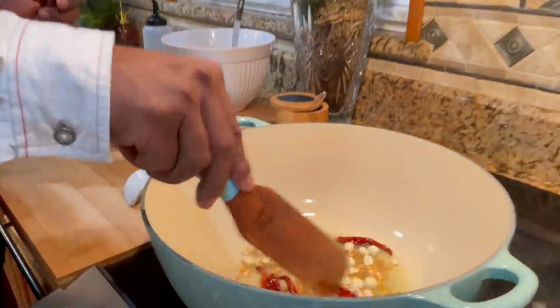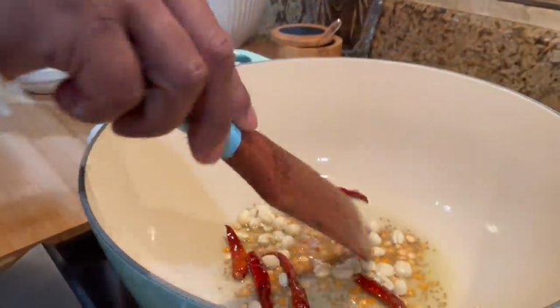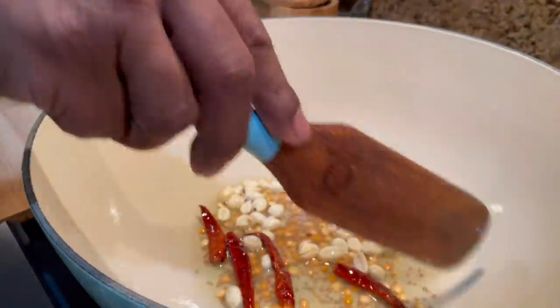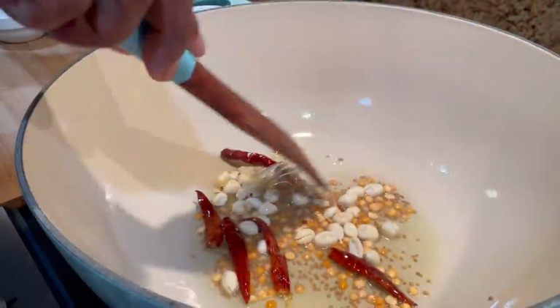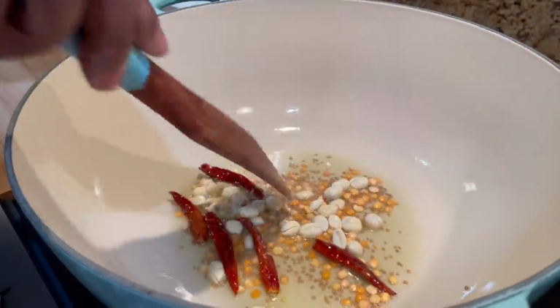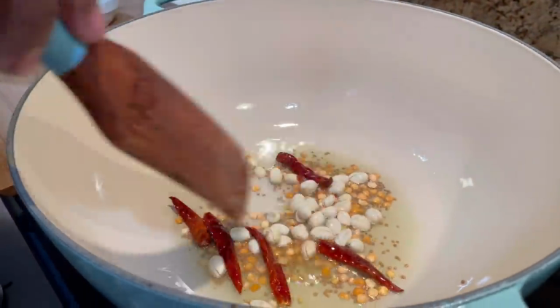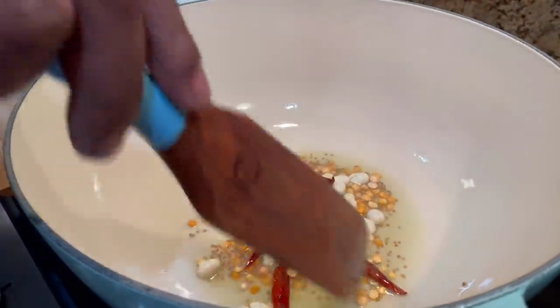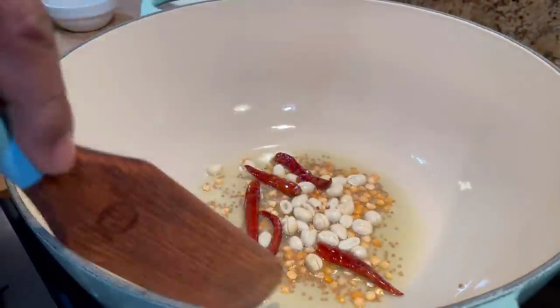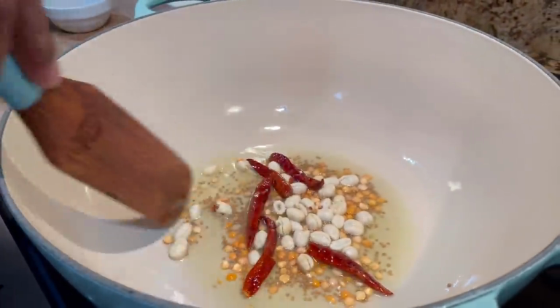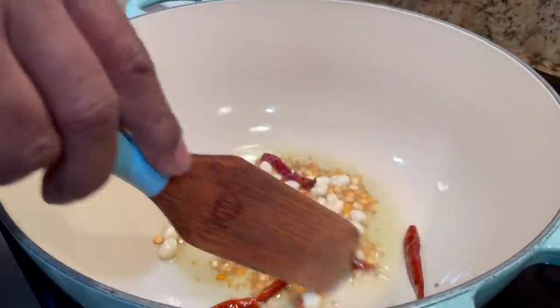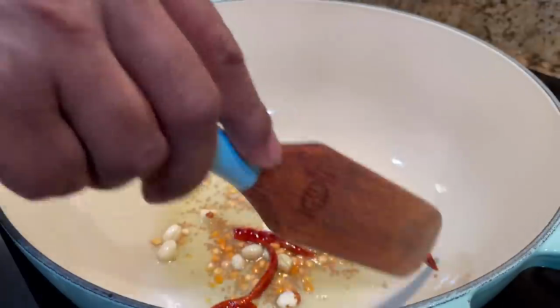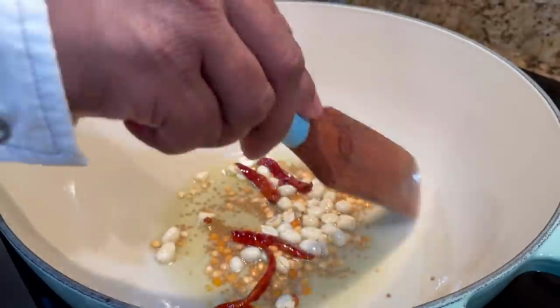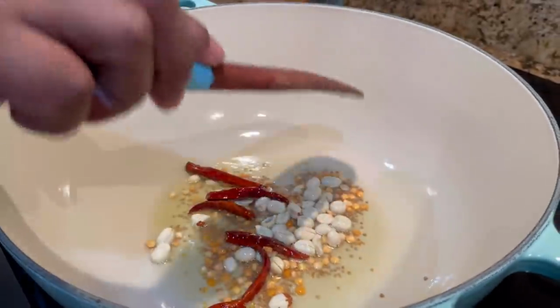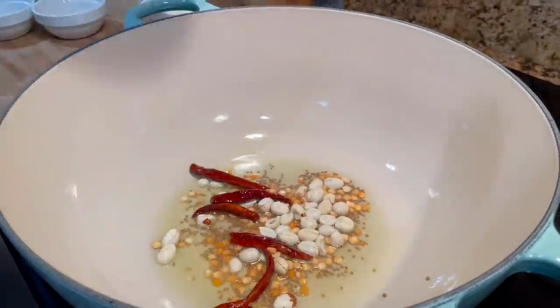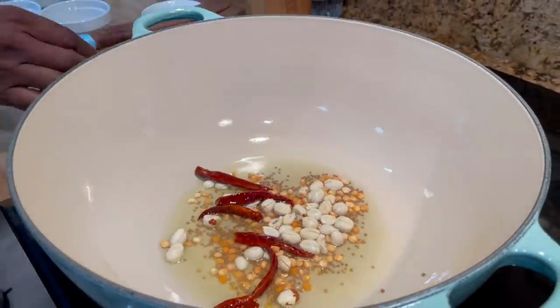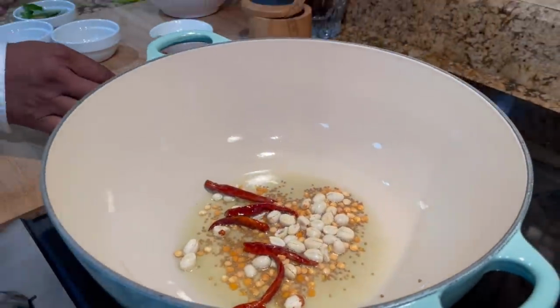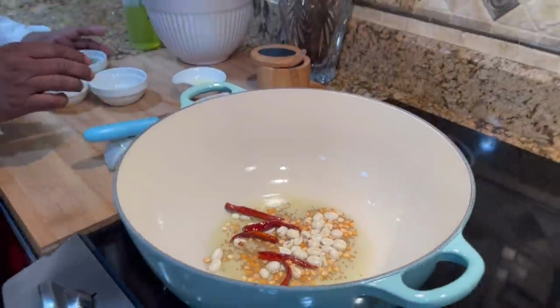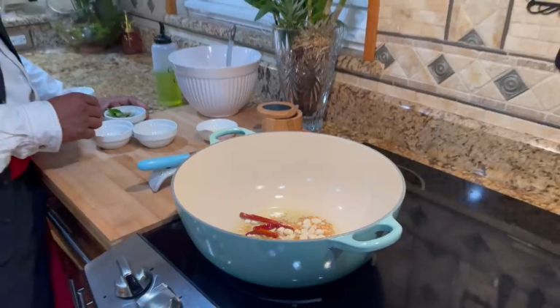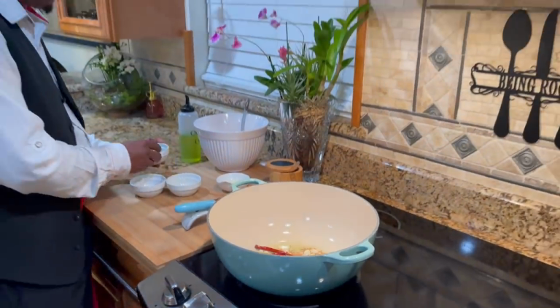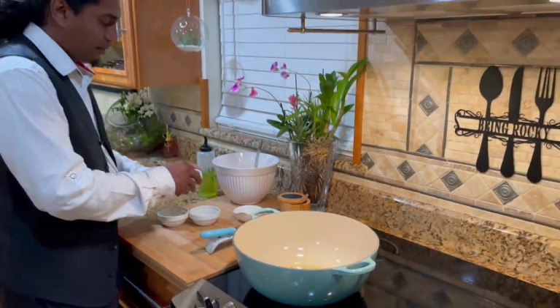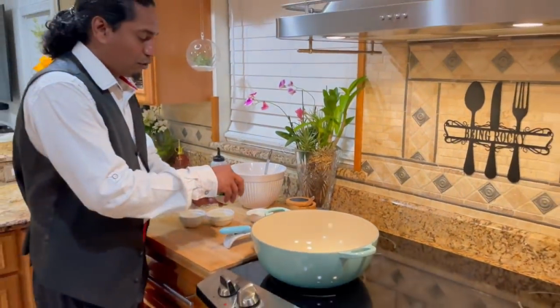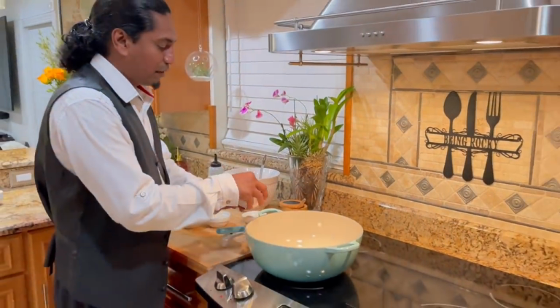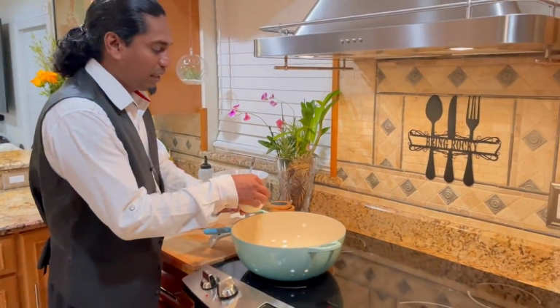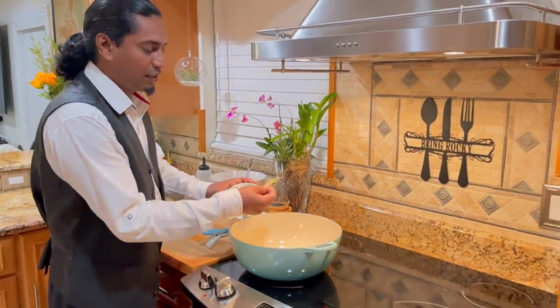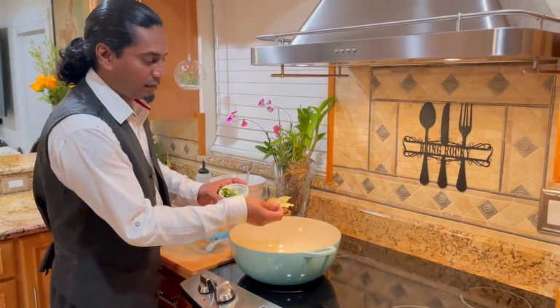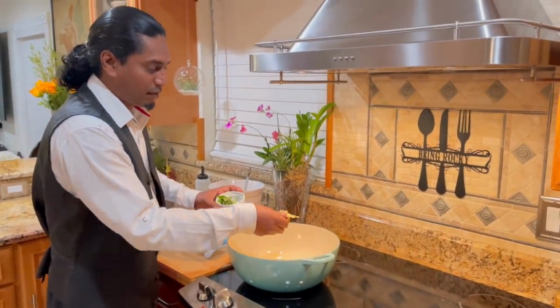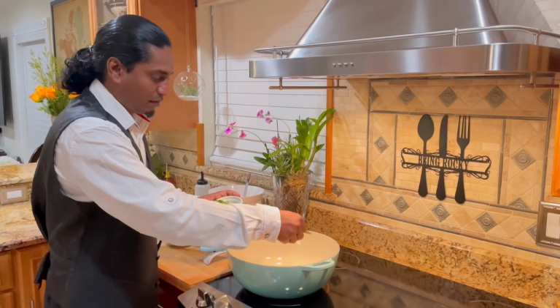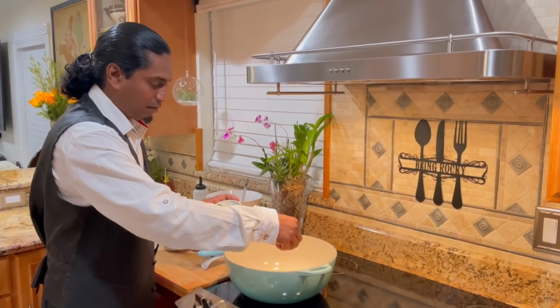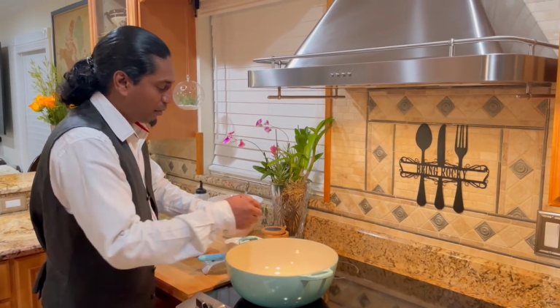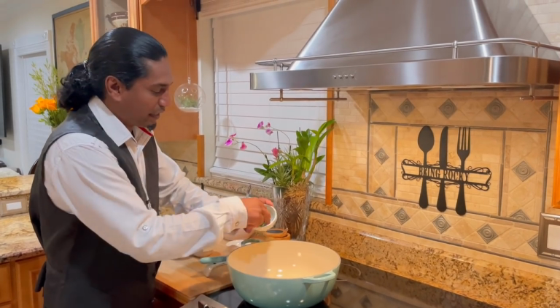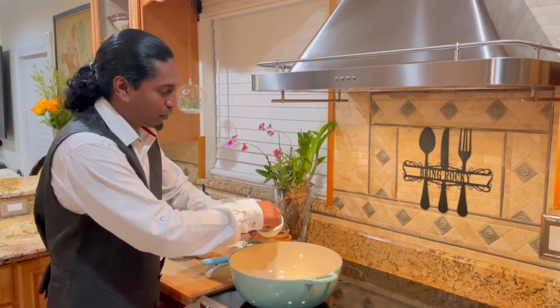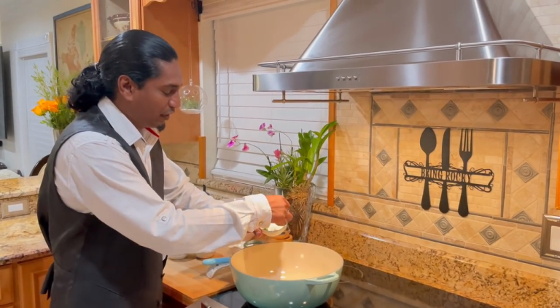Five dried chilies go in. Then I got some bay leaves - a couple. And I got some curry leaf.